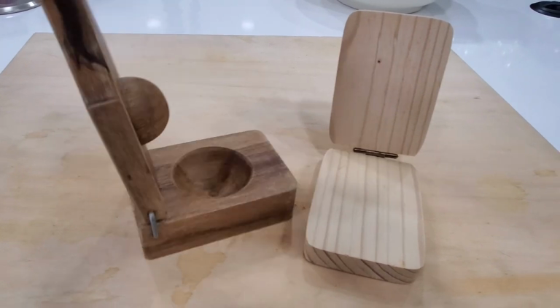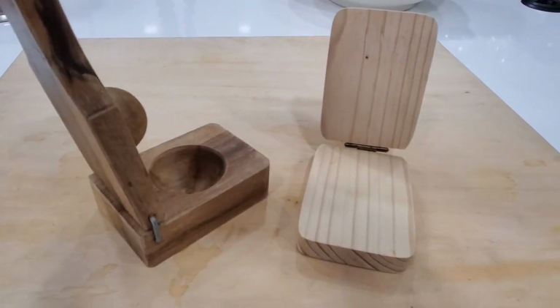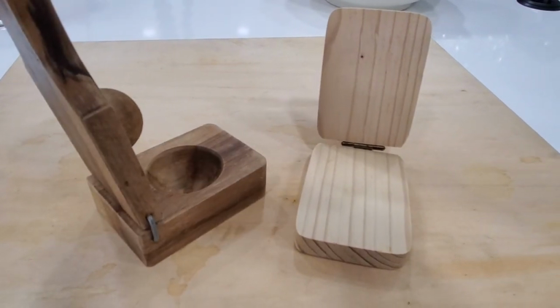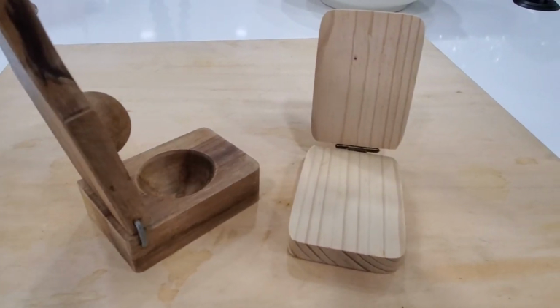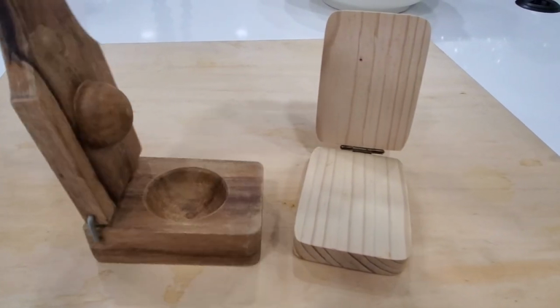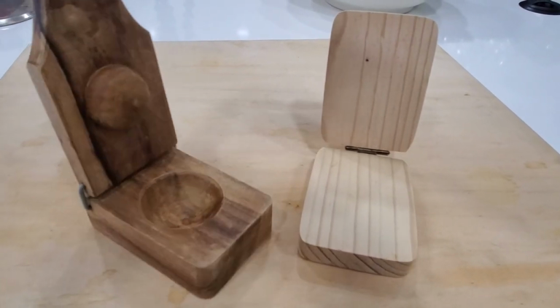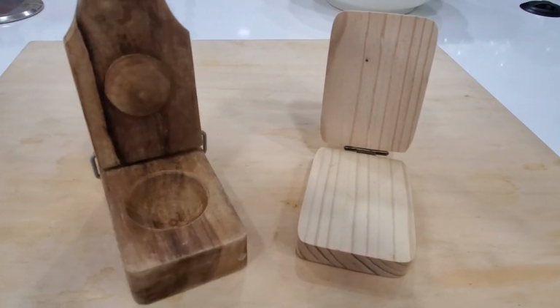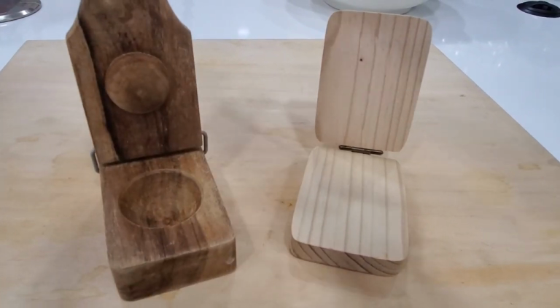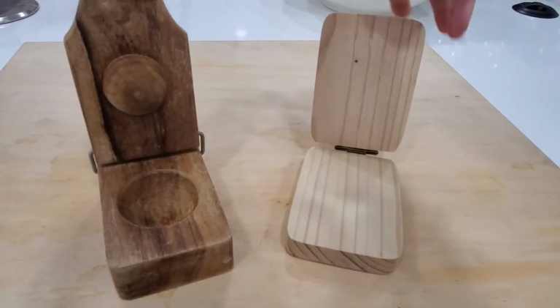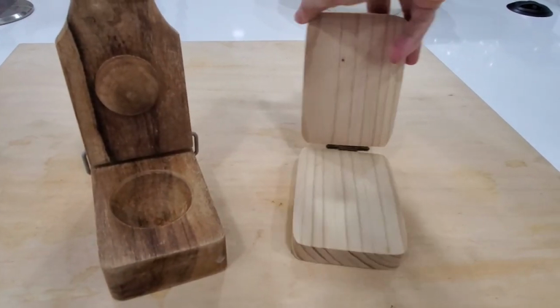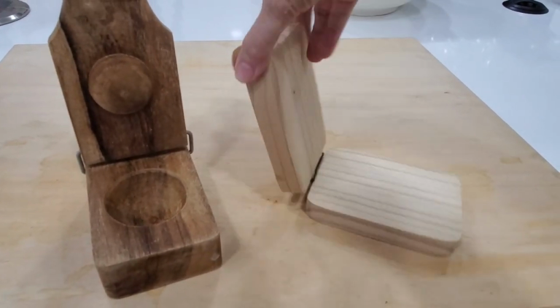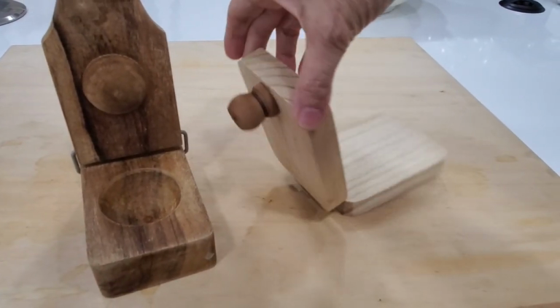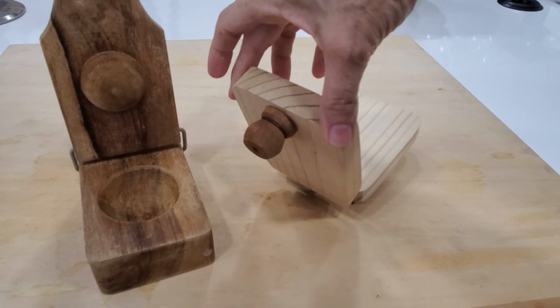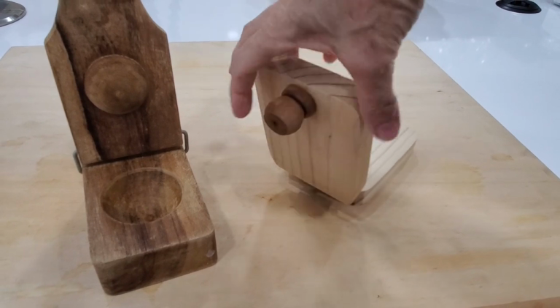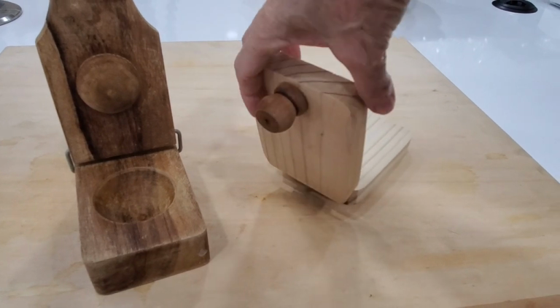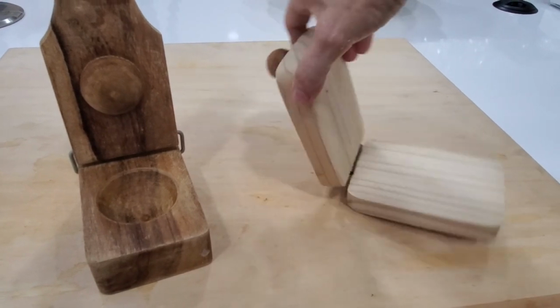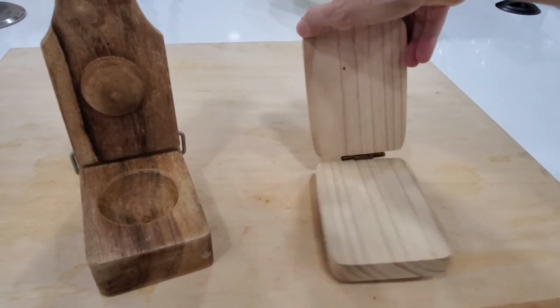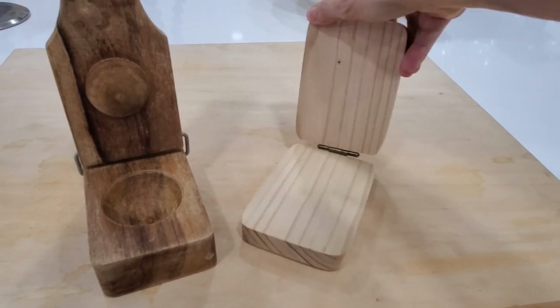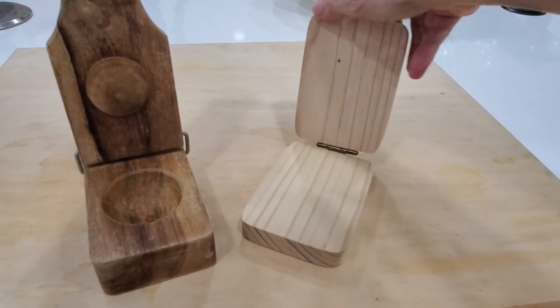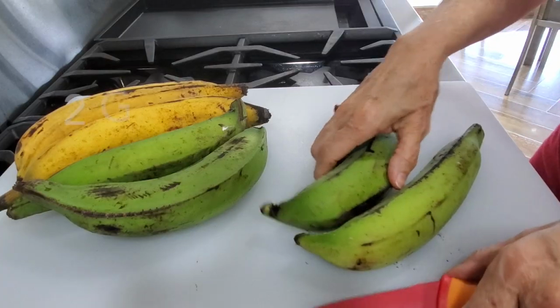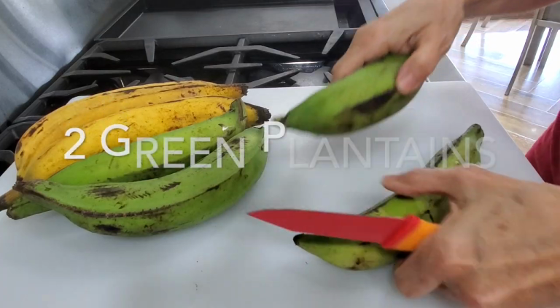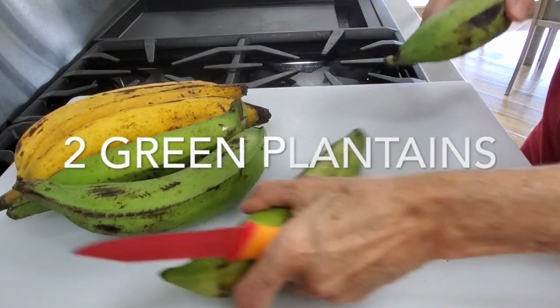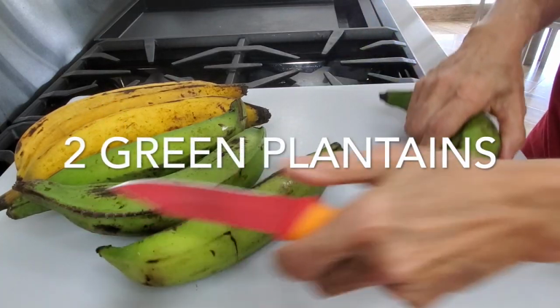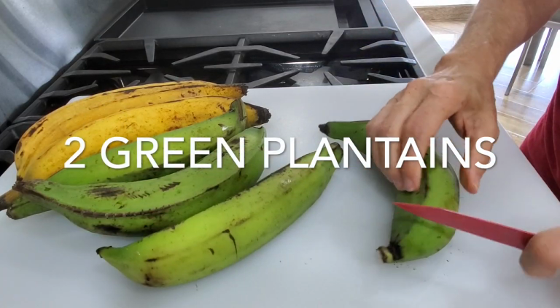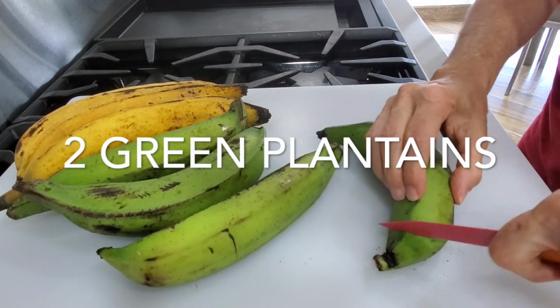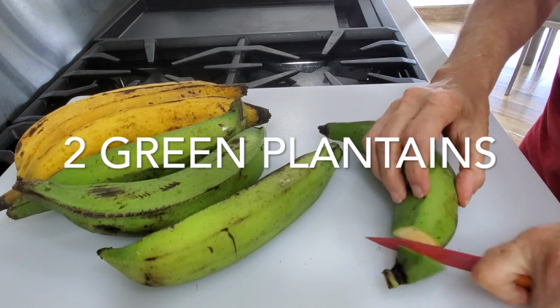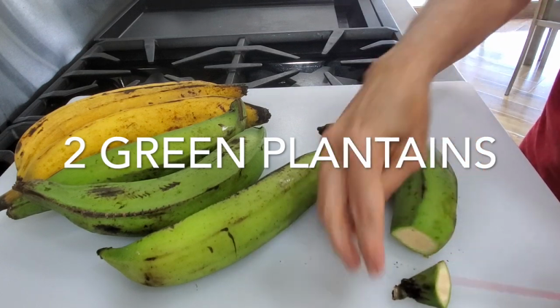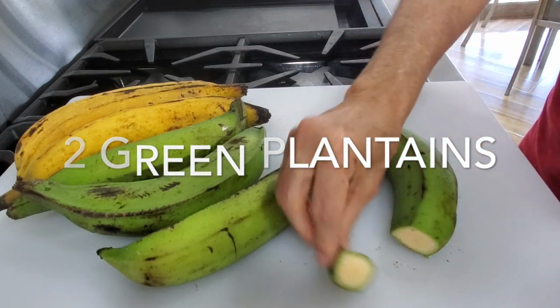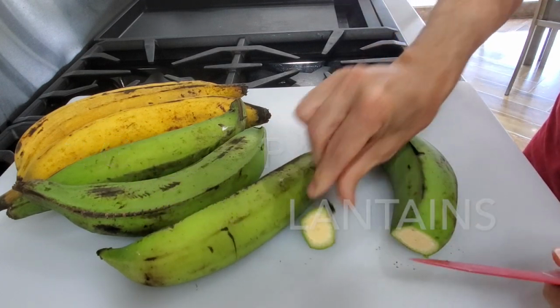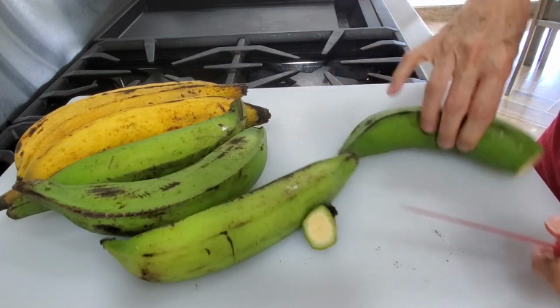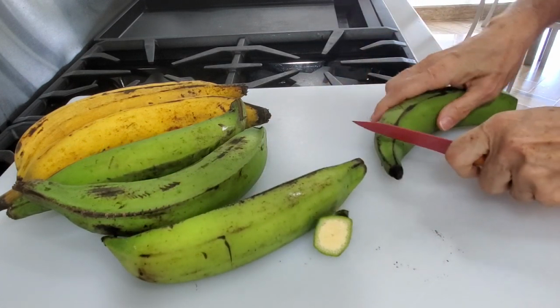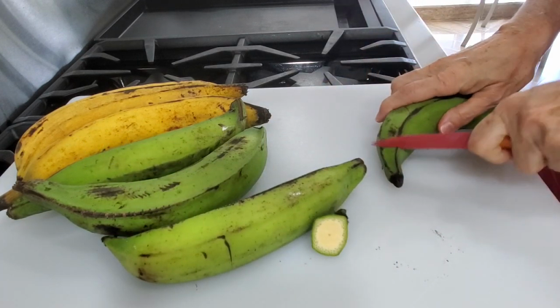Patacones light are light because they have 50% less calories than regular patacones. And they are crispy and divine. Plus they are lighter in texture — they are delicious, amazing.